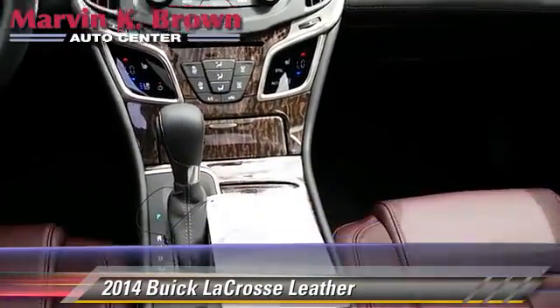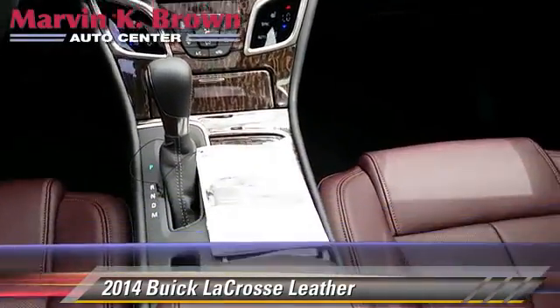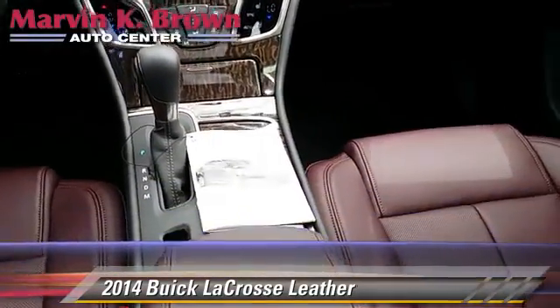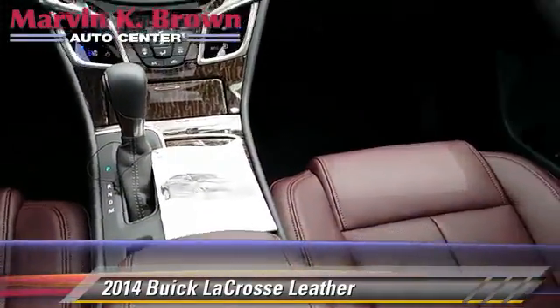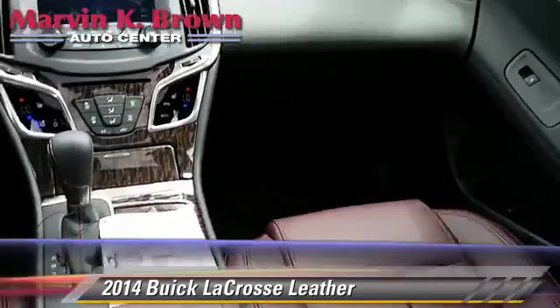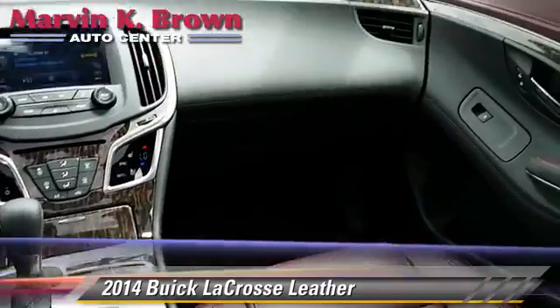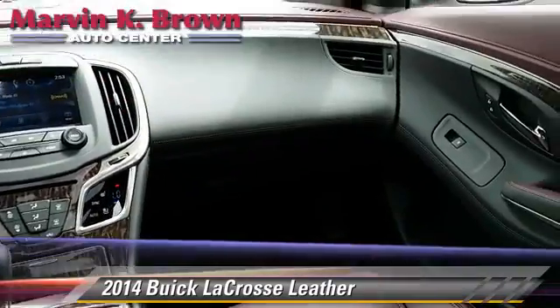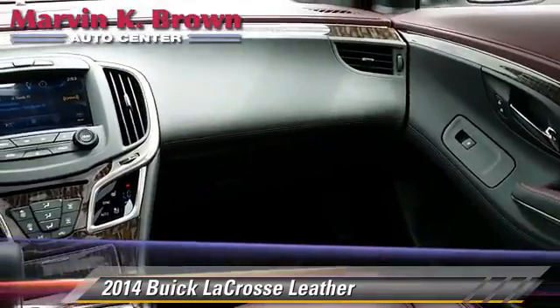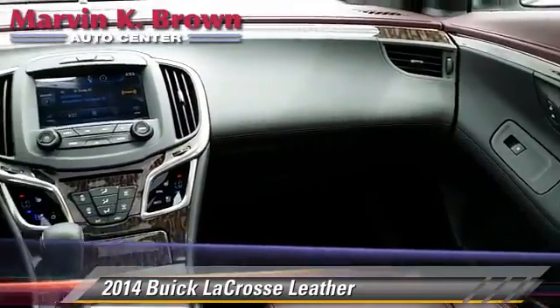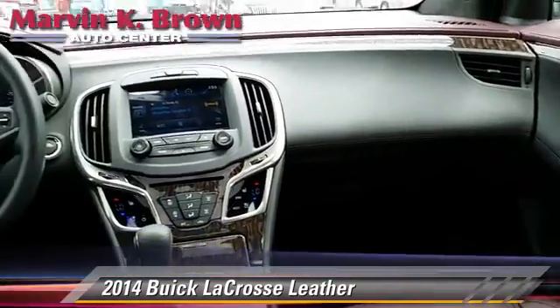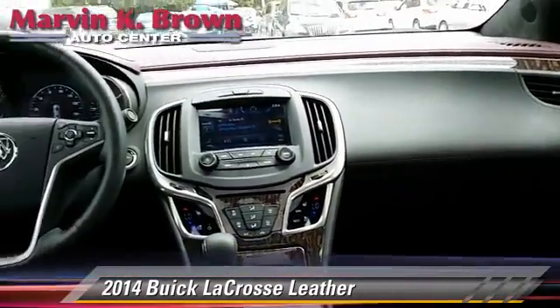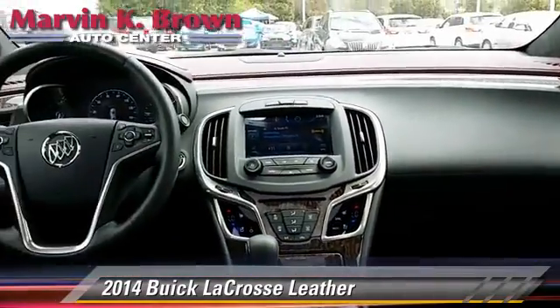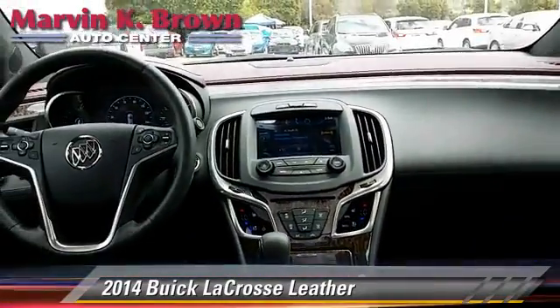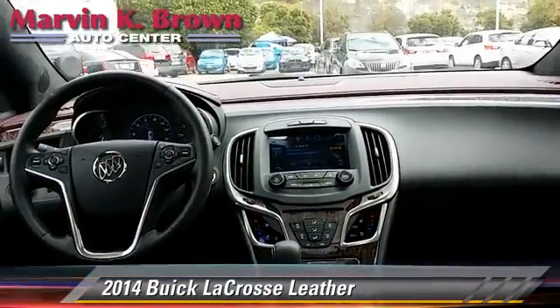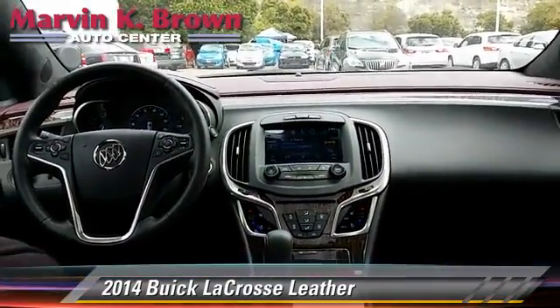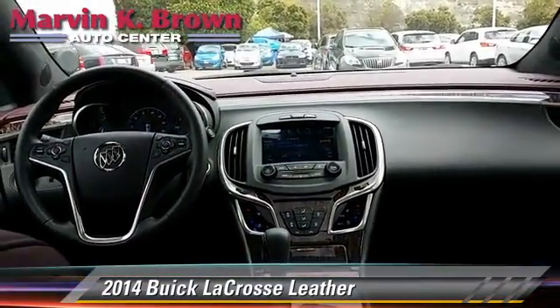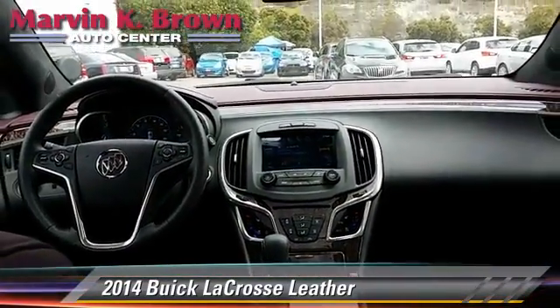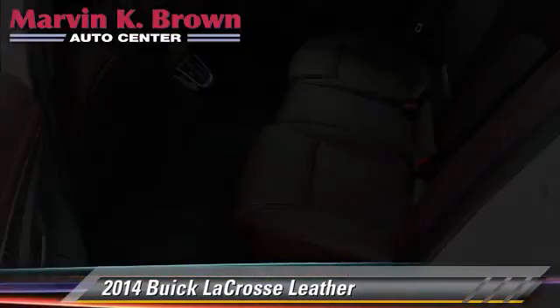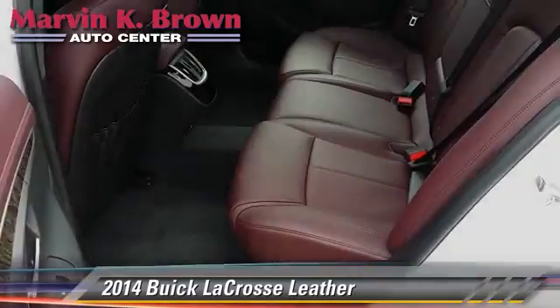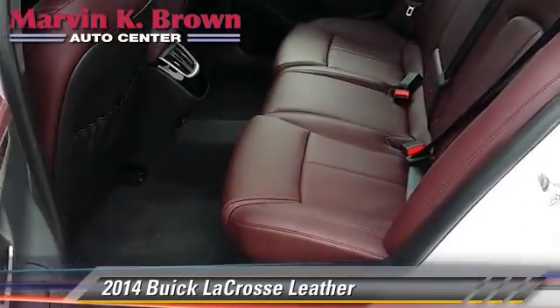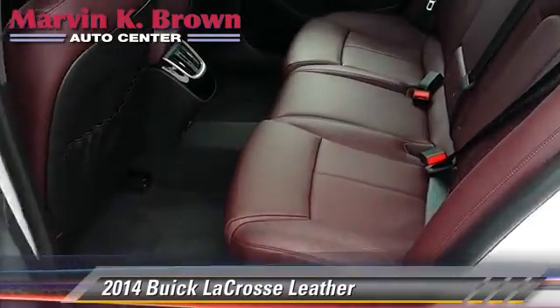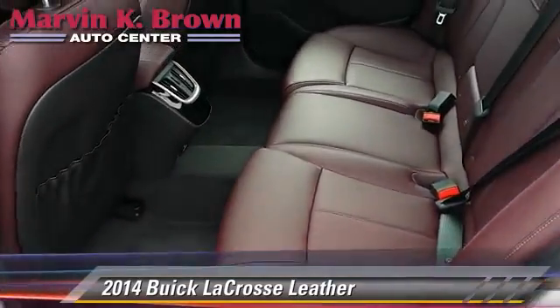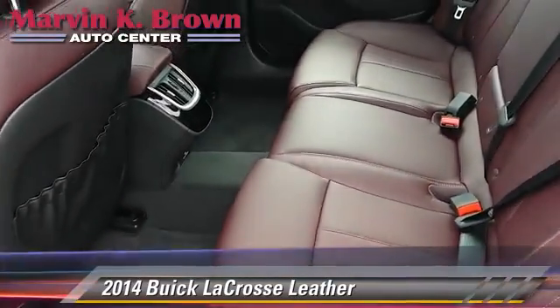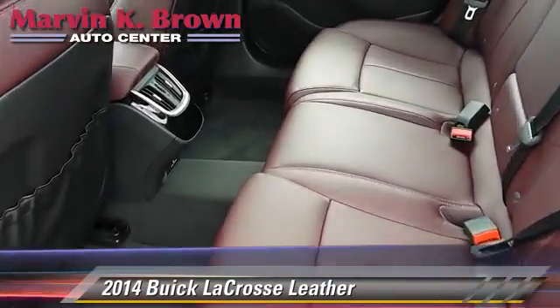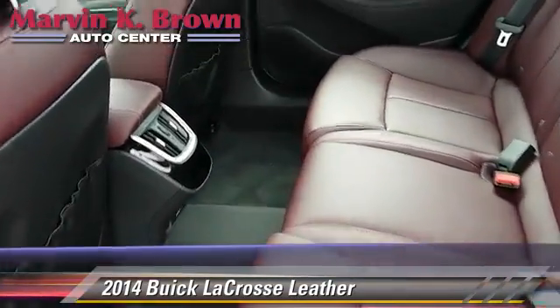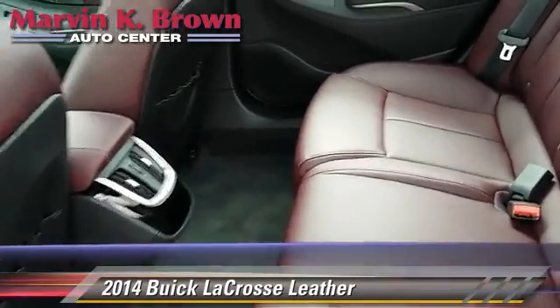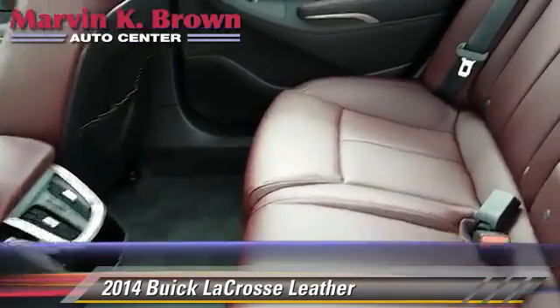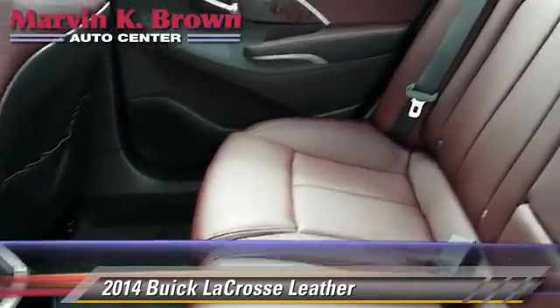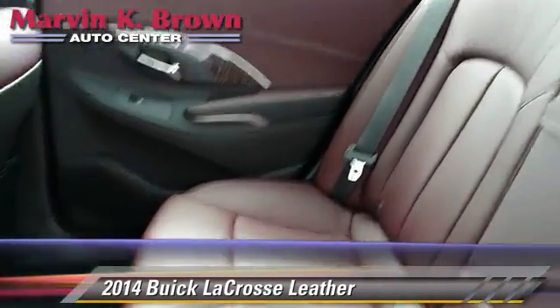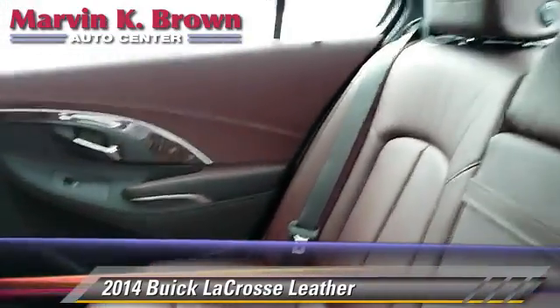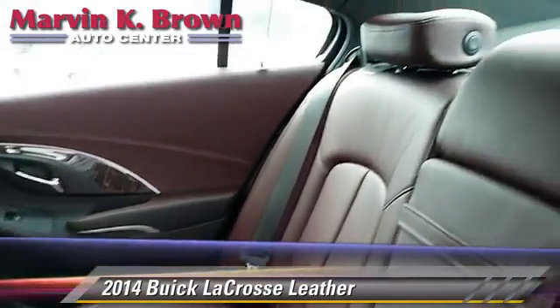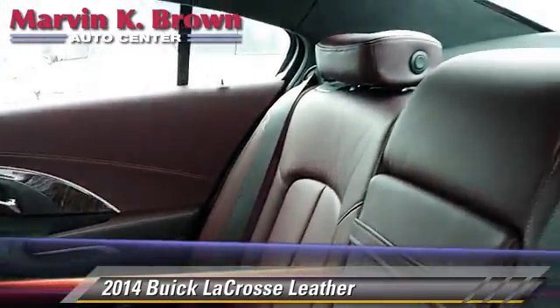Comfort and convenience features include backup camera, Bluetooth wireless, satellite radio, and navigation system. Give us a call to schedule your test drive today.